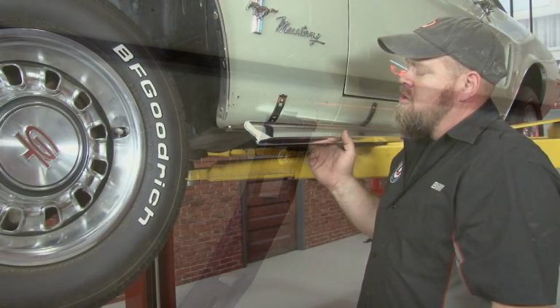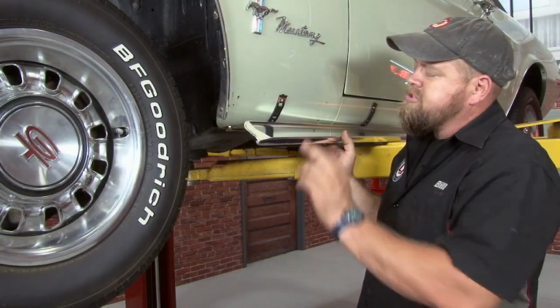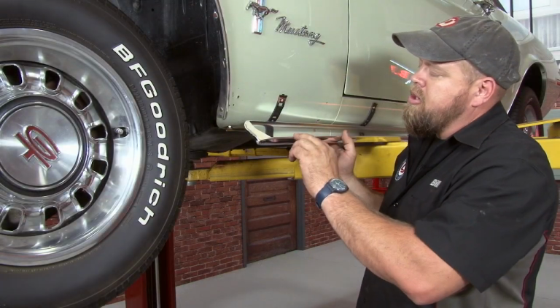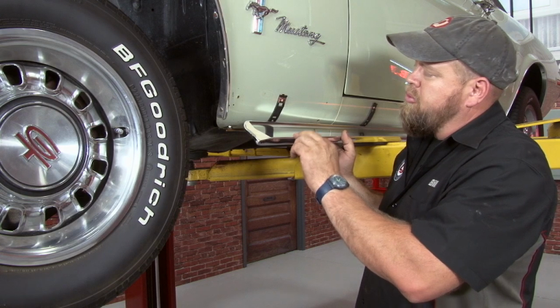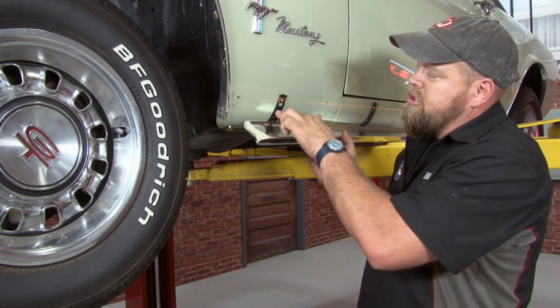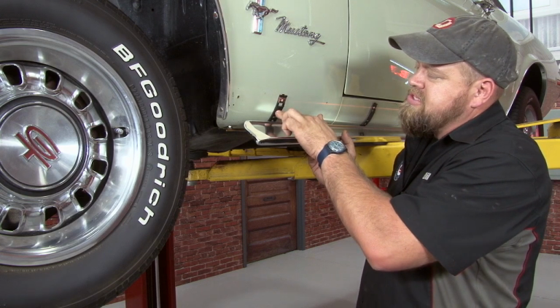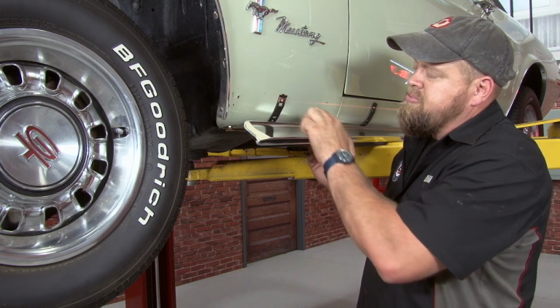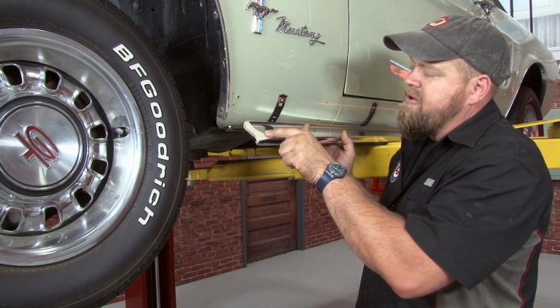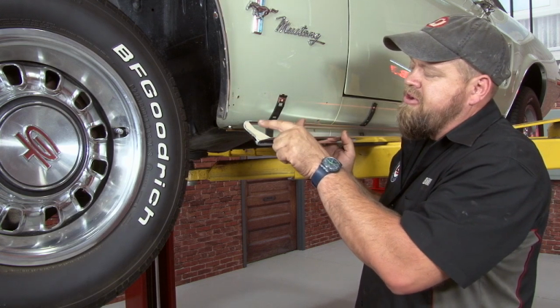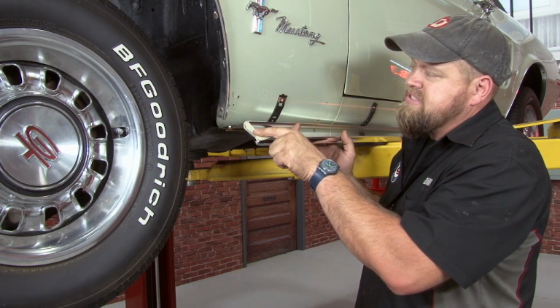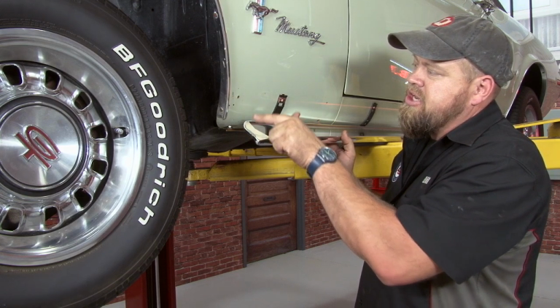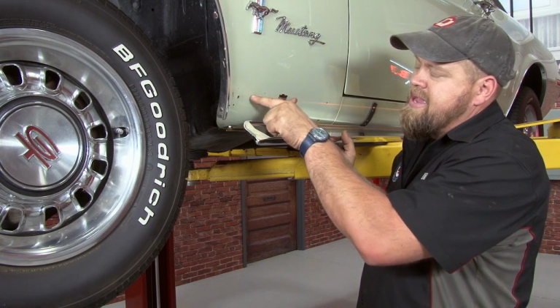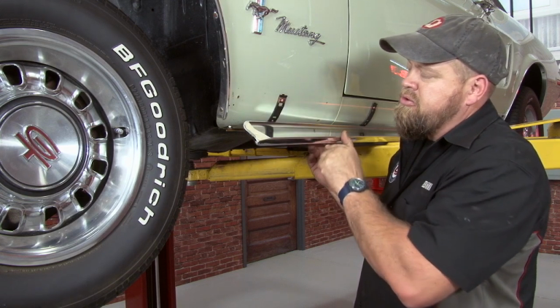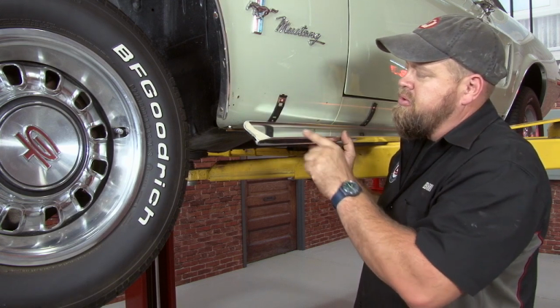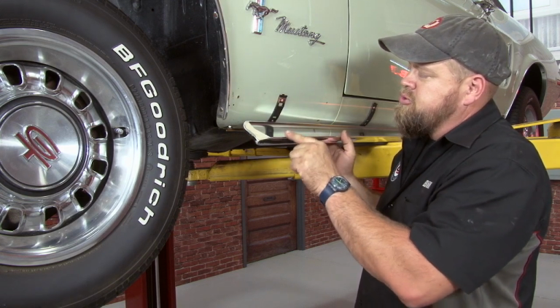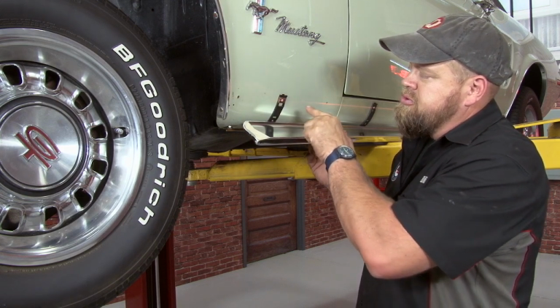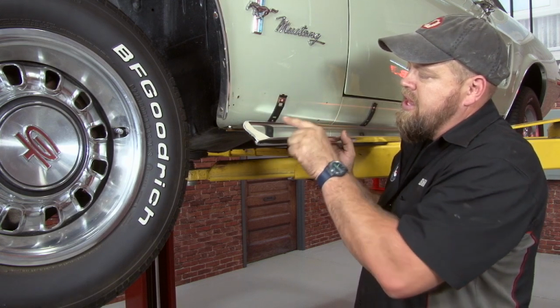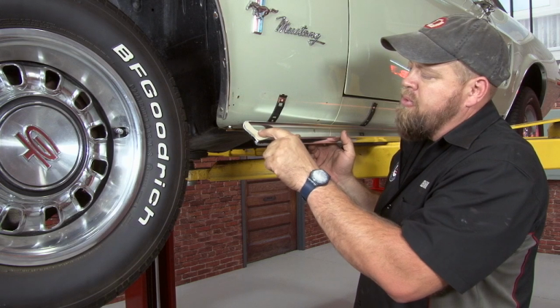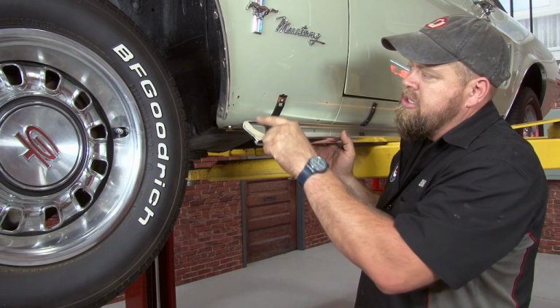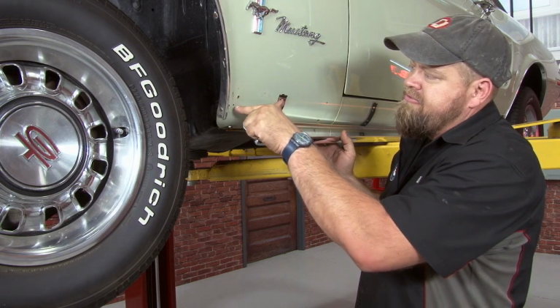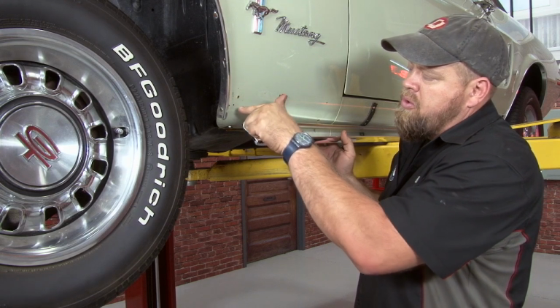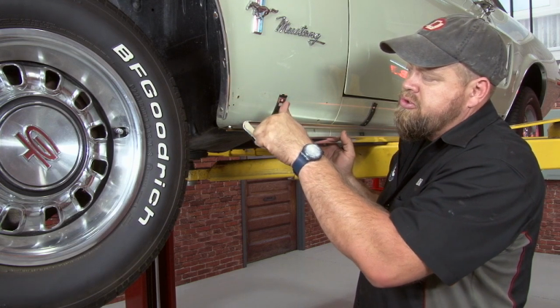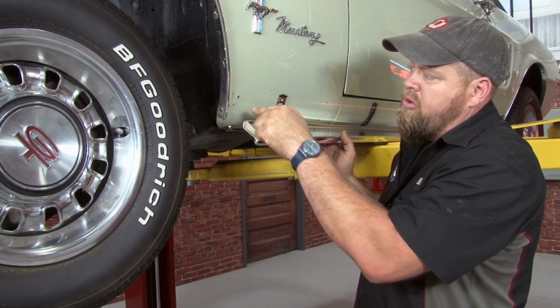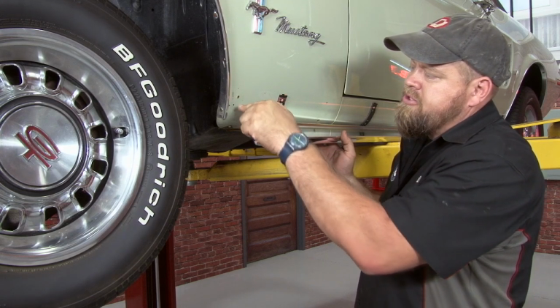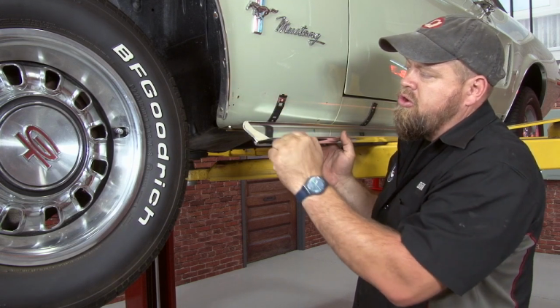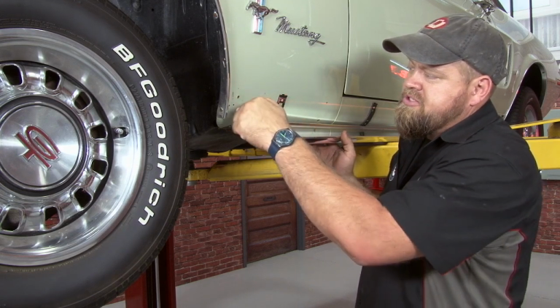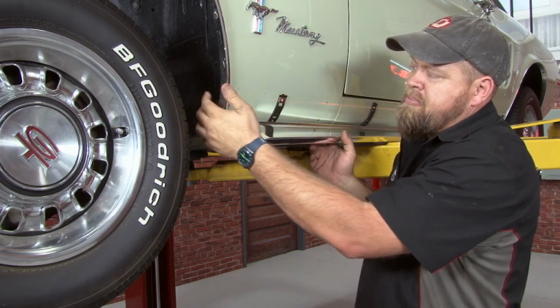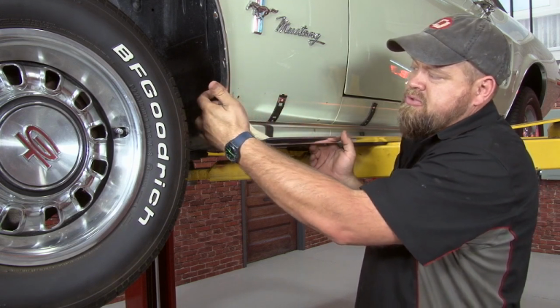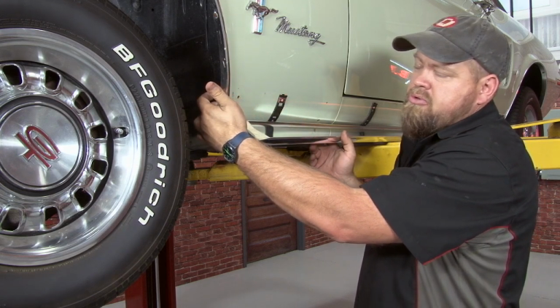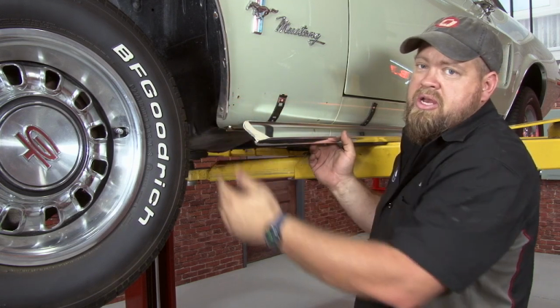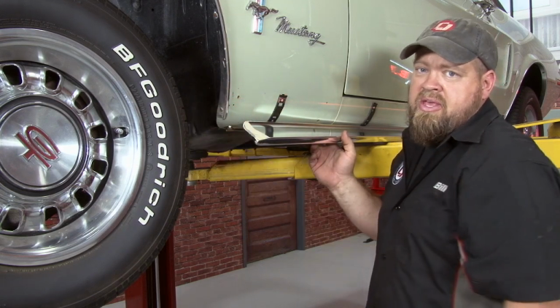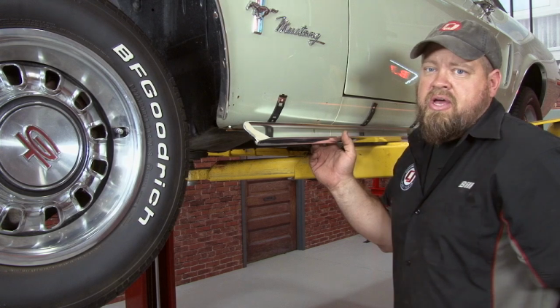While the rest of the rocker panel molding is held on by clips, the very front has a stud that has to go through. So what you want to do is line up the molding, figure out where to drill your hole, then drill a hole for the stud to pass through, and you'll put a nut on the other side.